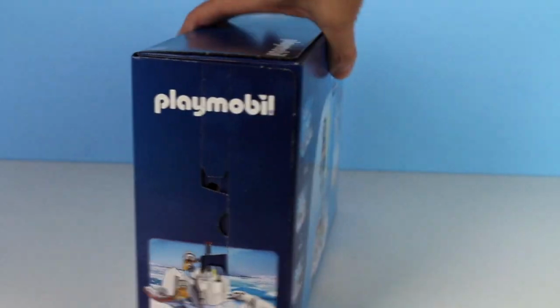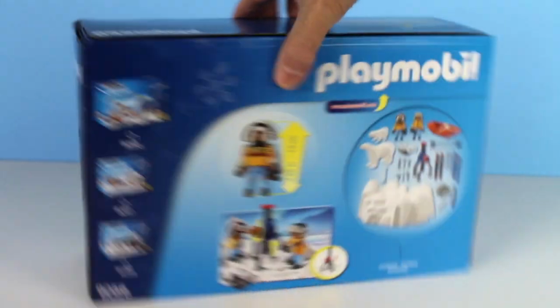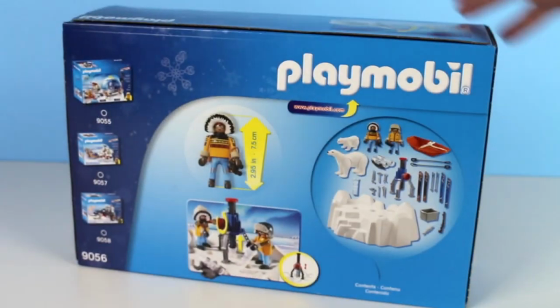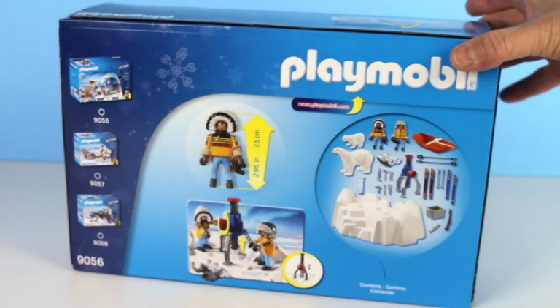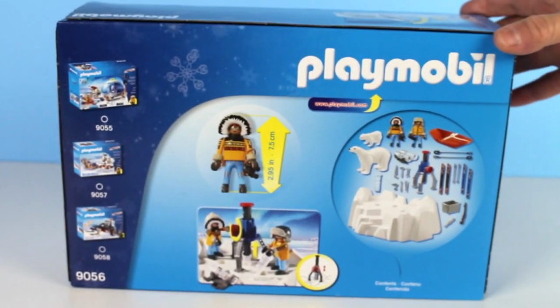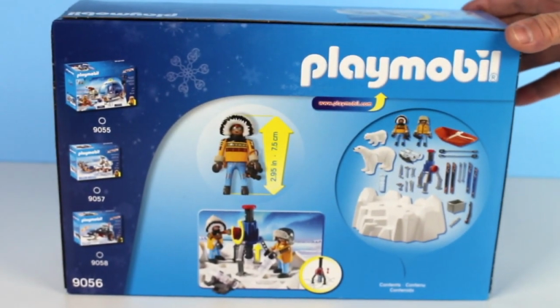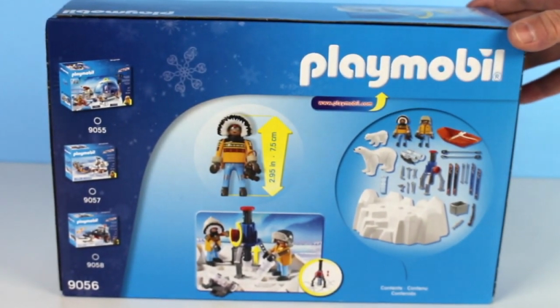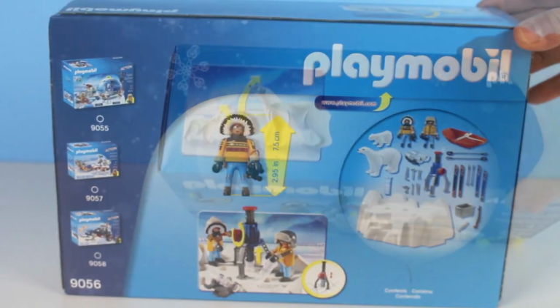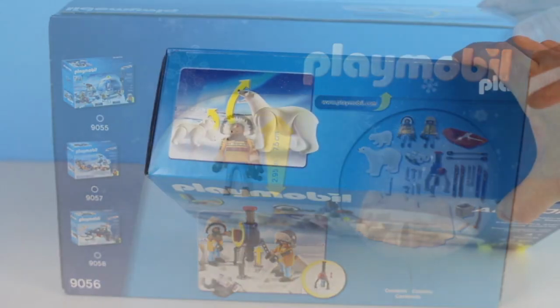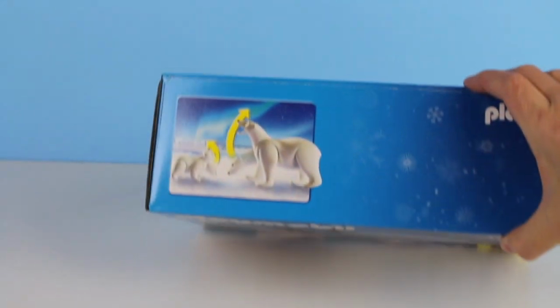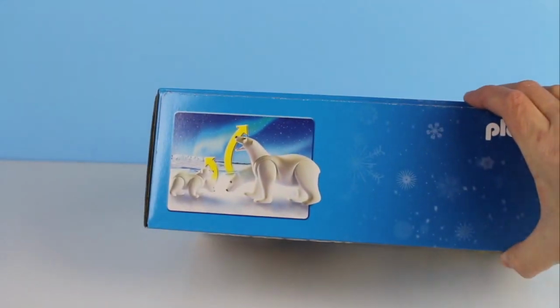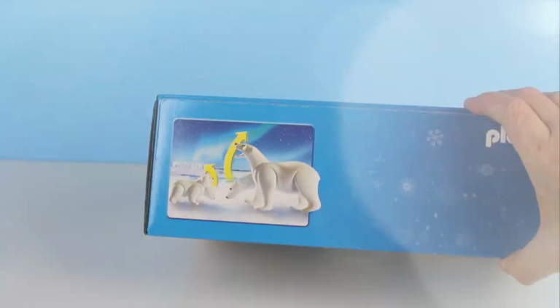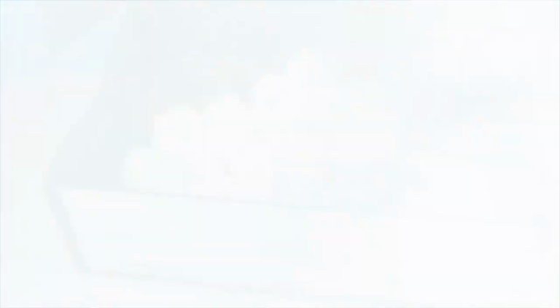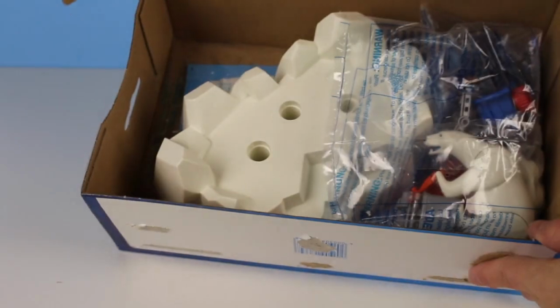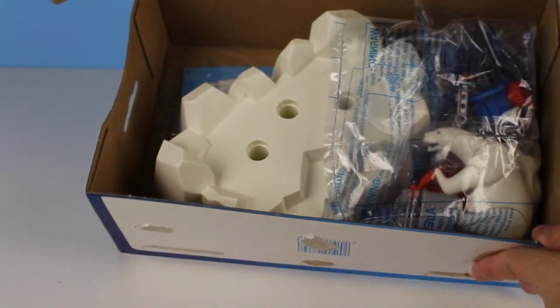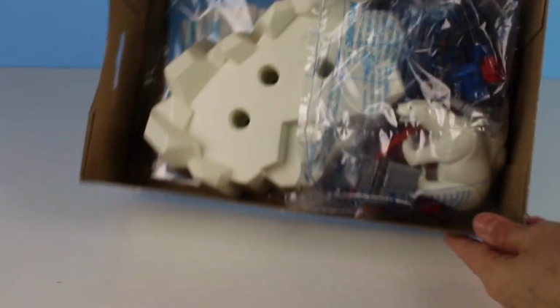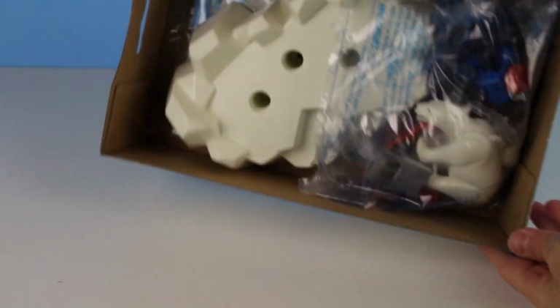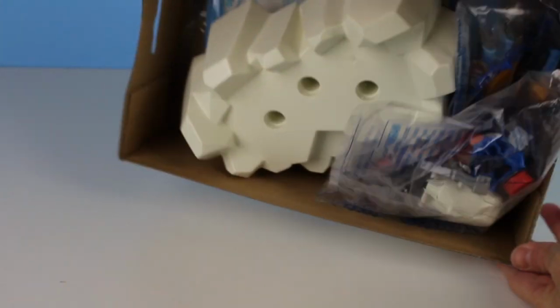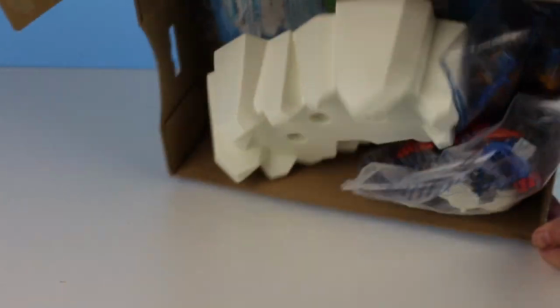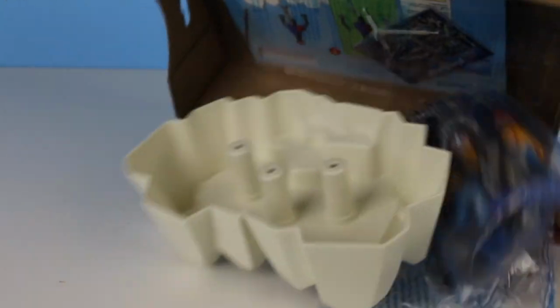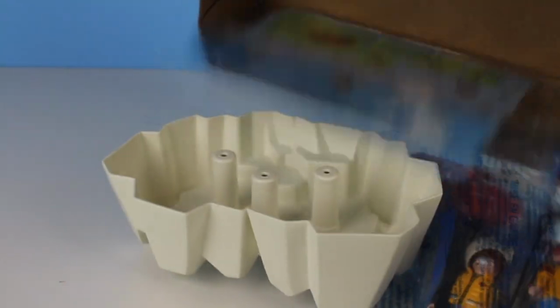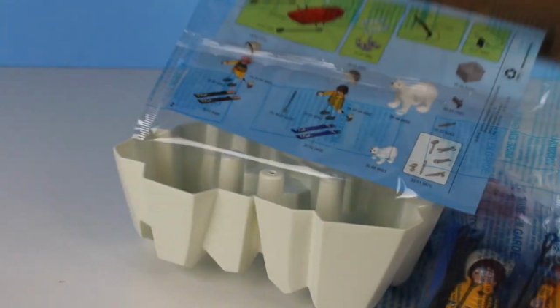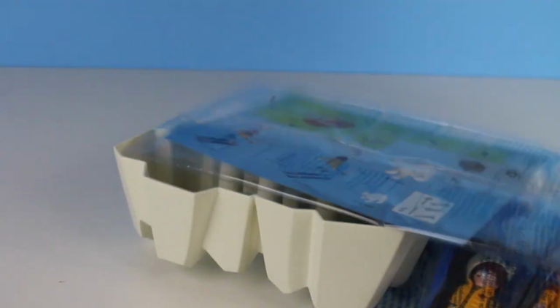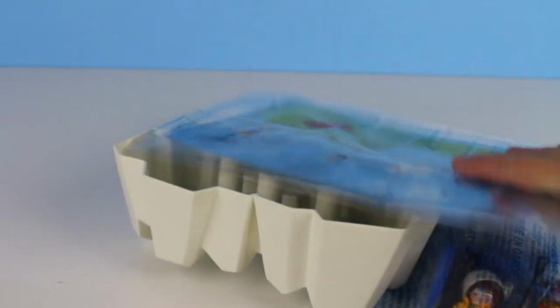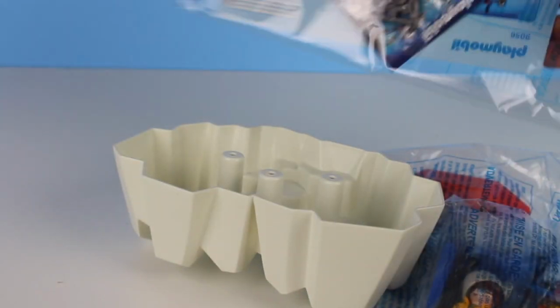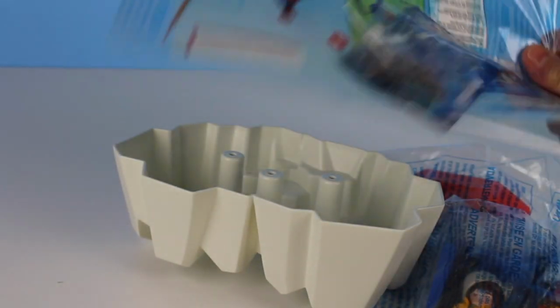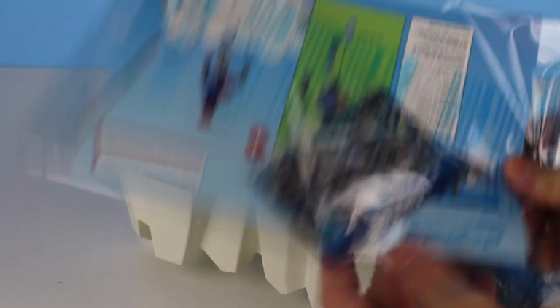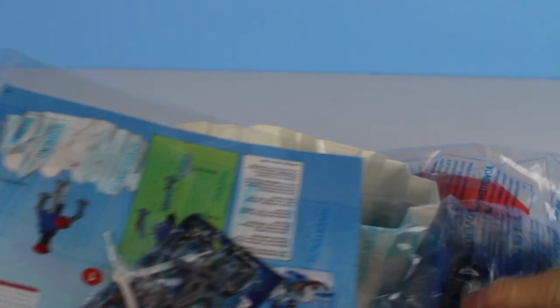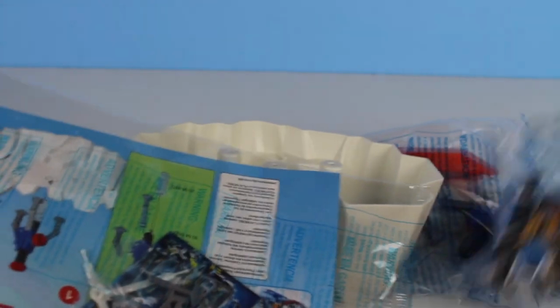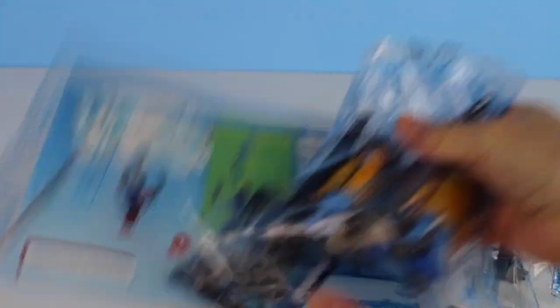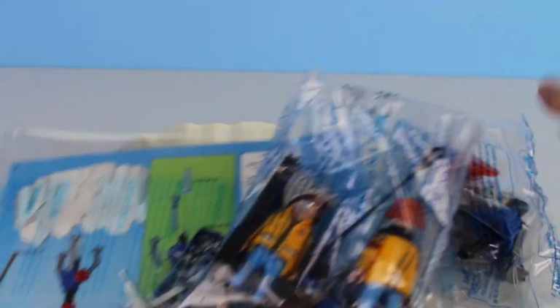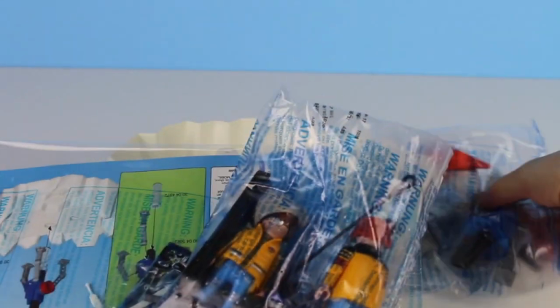Here's the back of the box. Here's all the pieces.